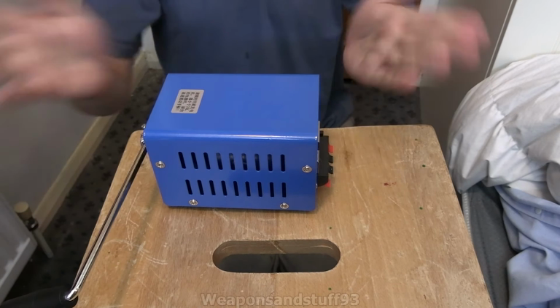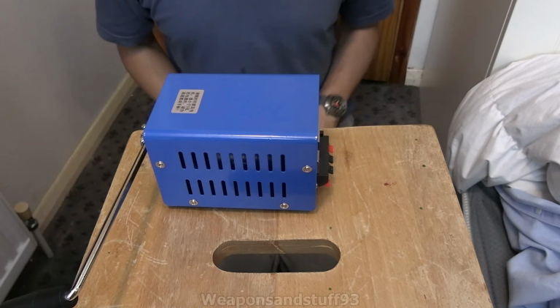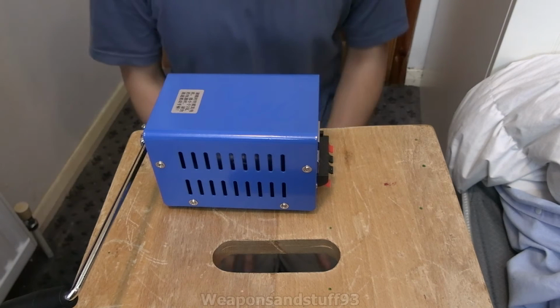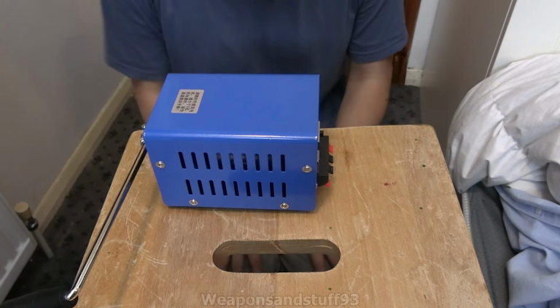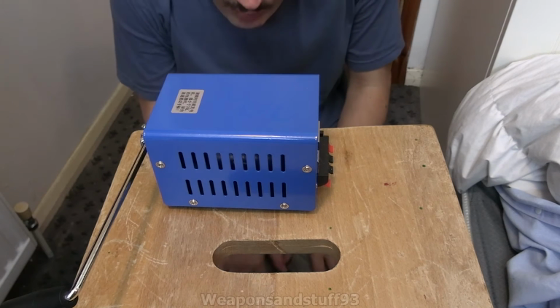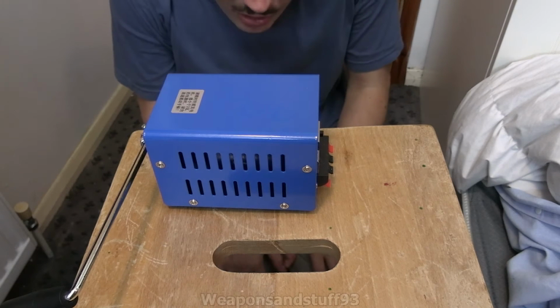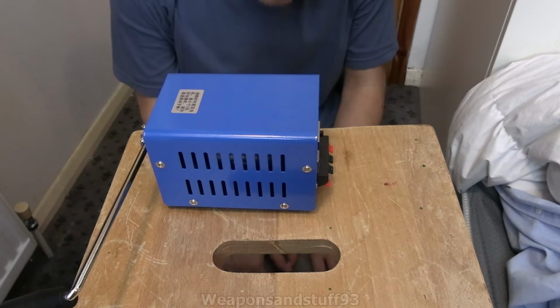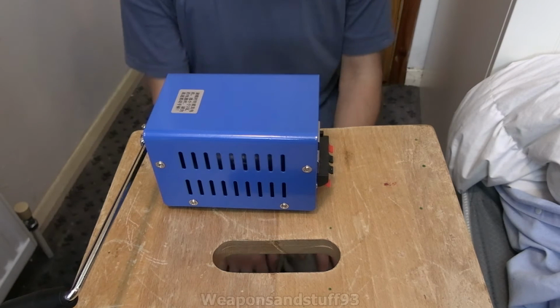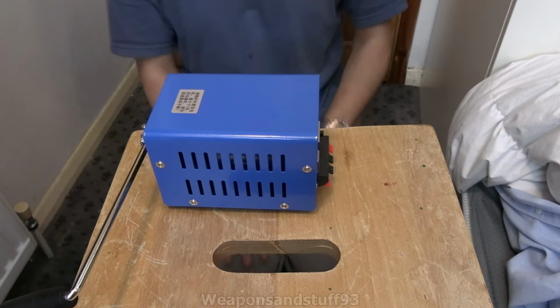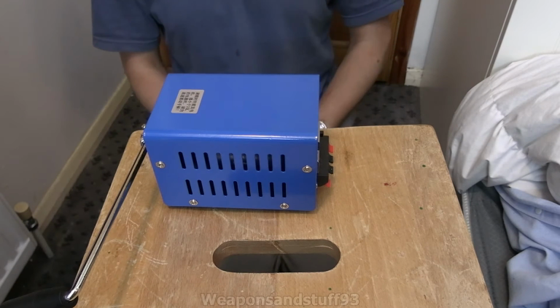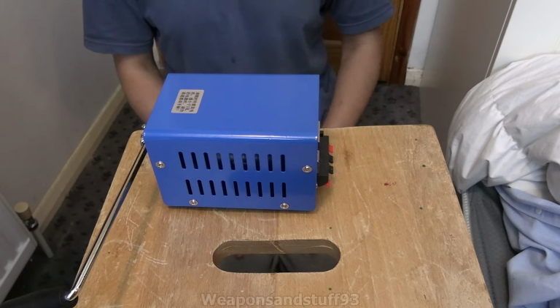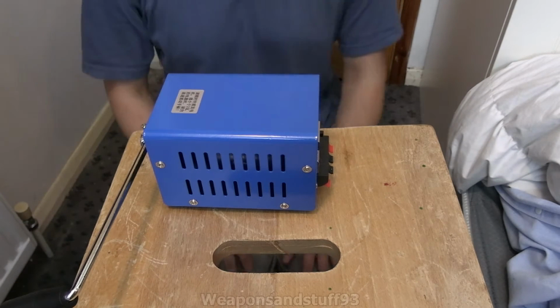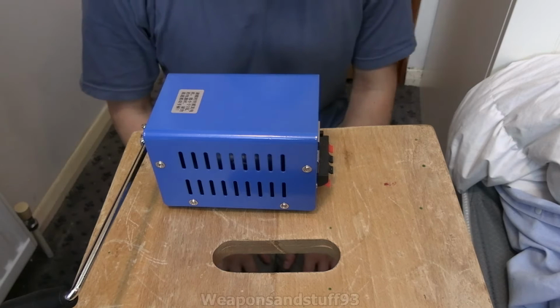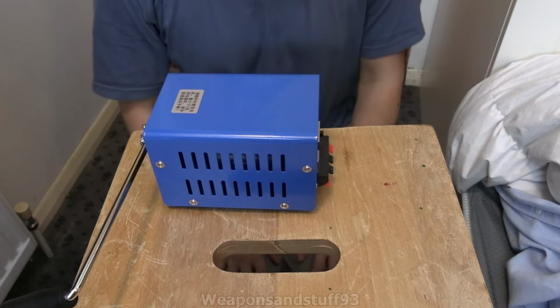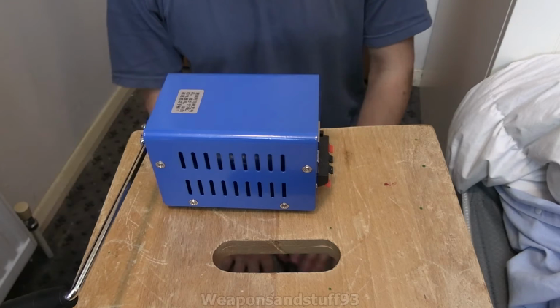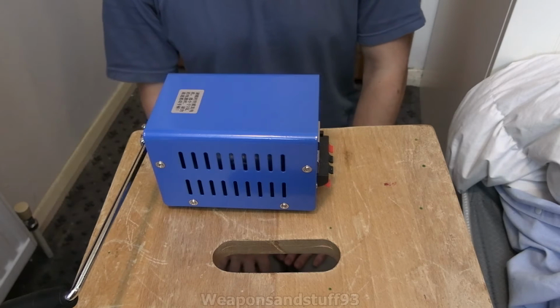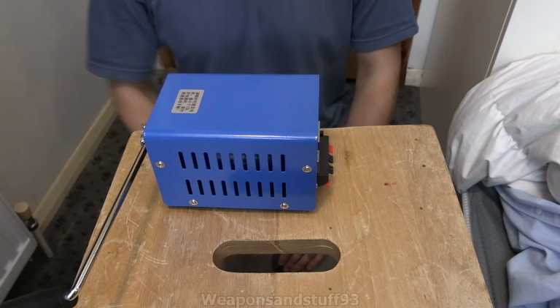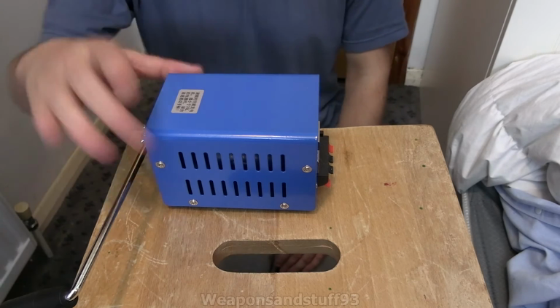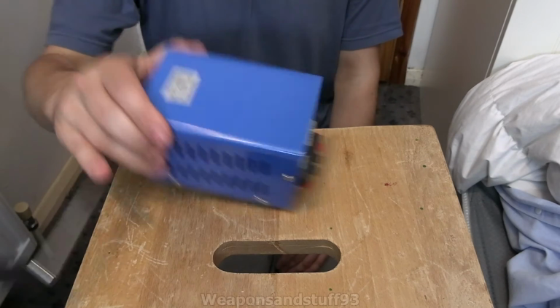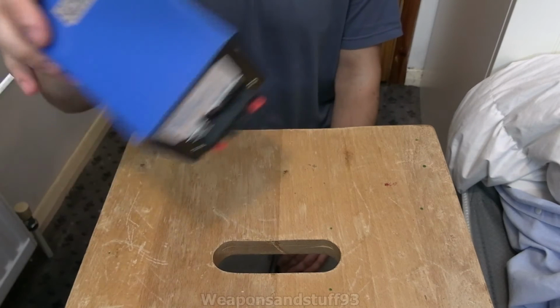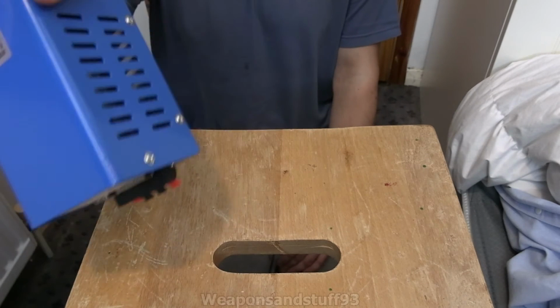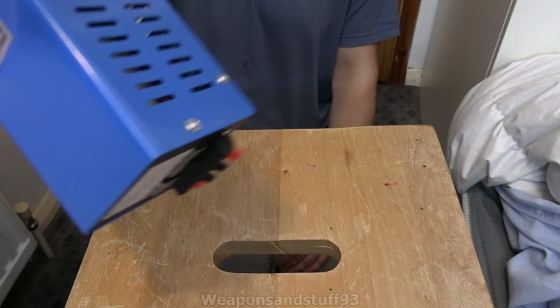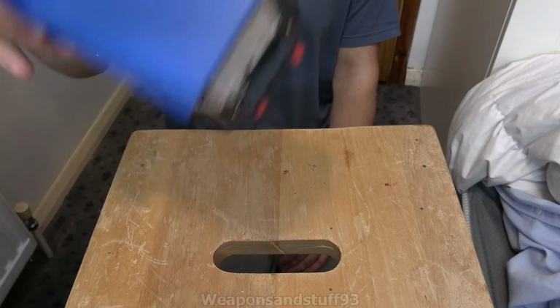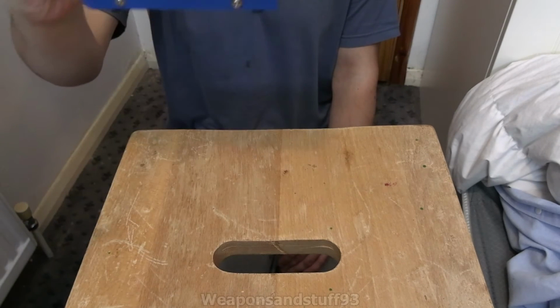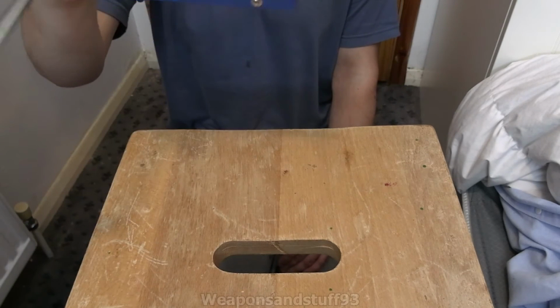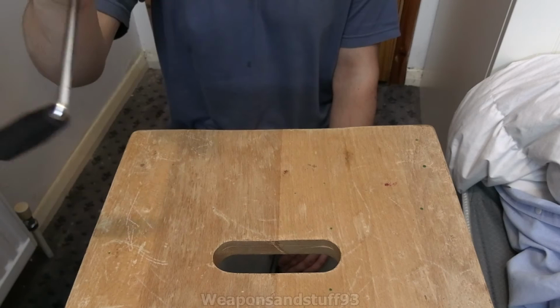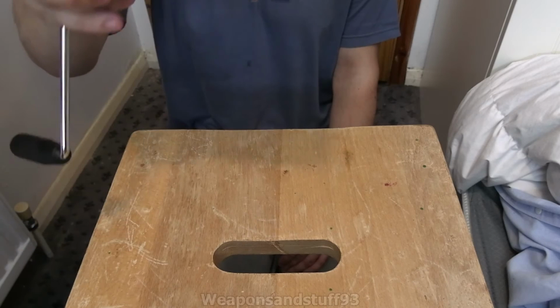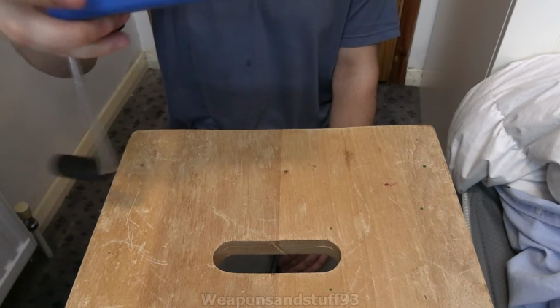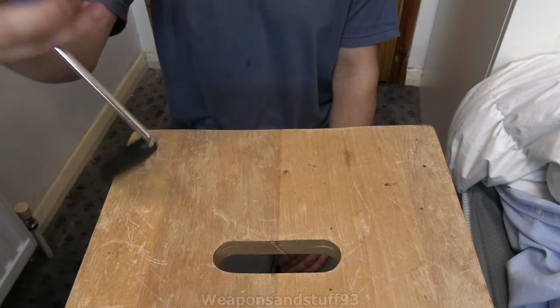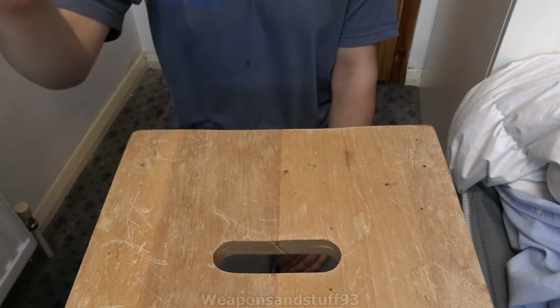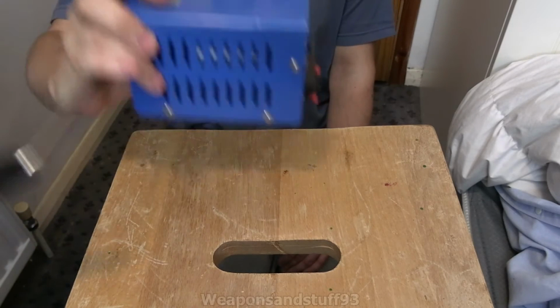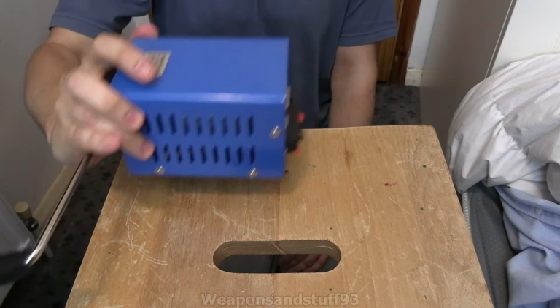It's quite simple how it works. I'm not going to go into all the electronics - you'd want an electronics channel for that - but looking in I can see a capacitor inside there and a big motor-type thing.